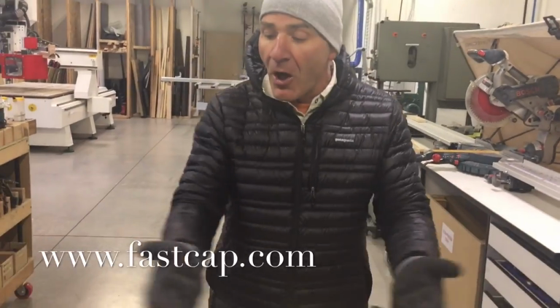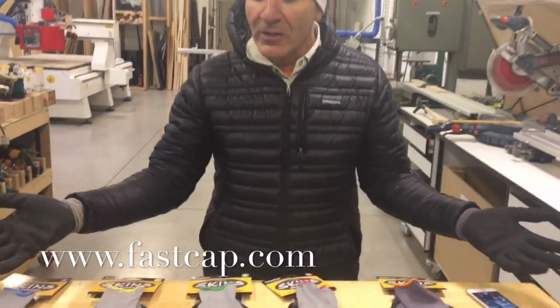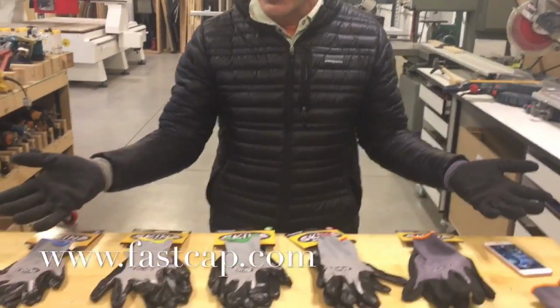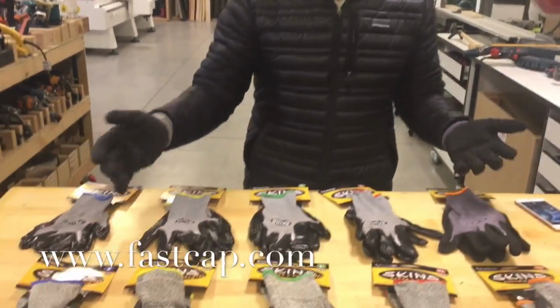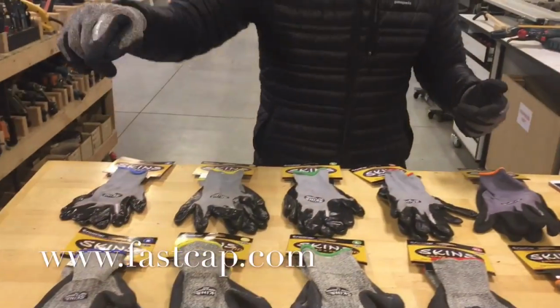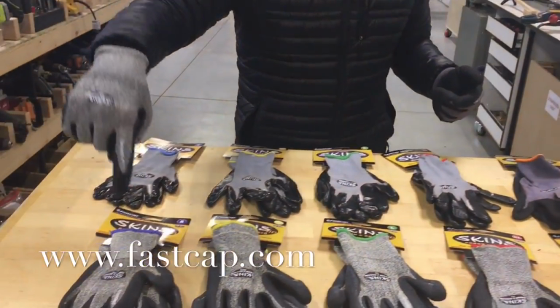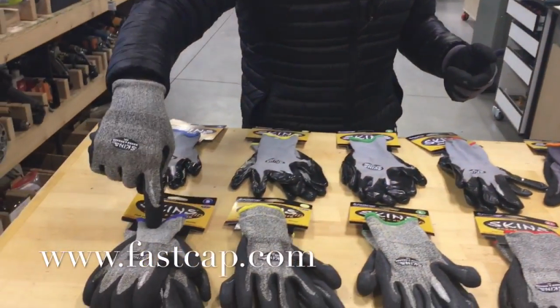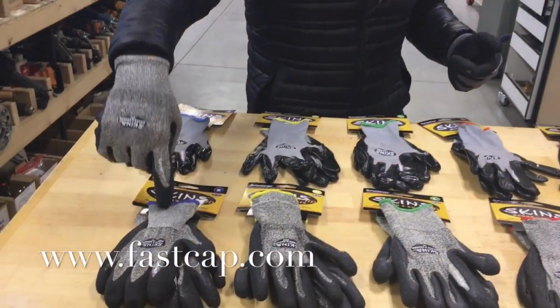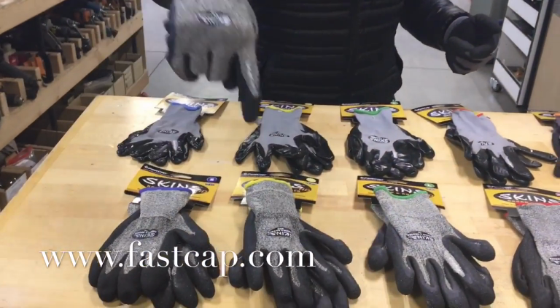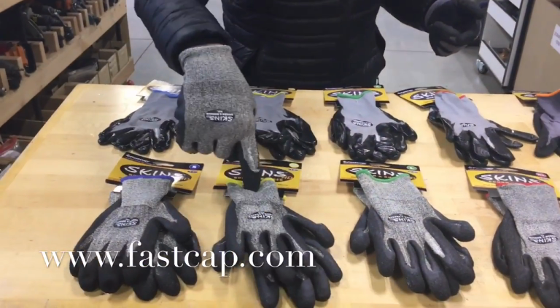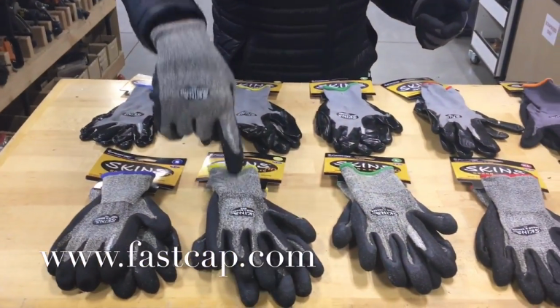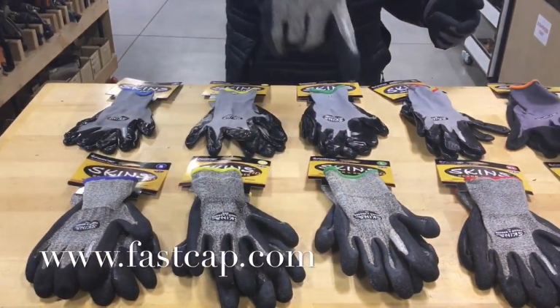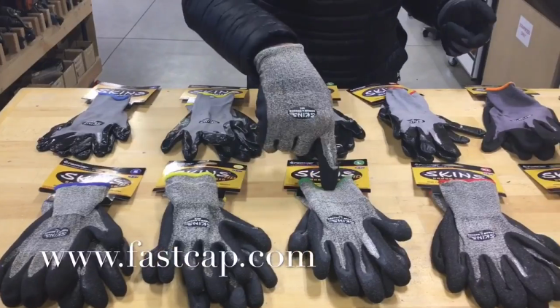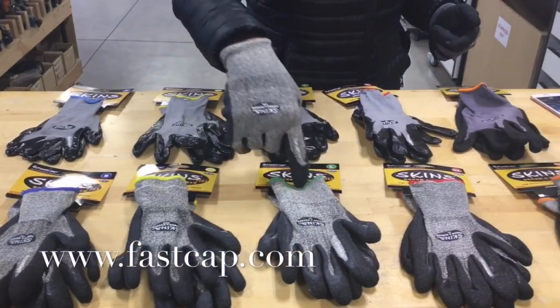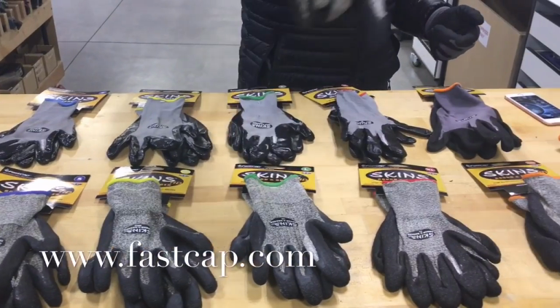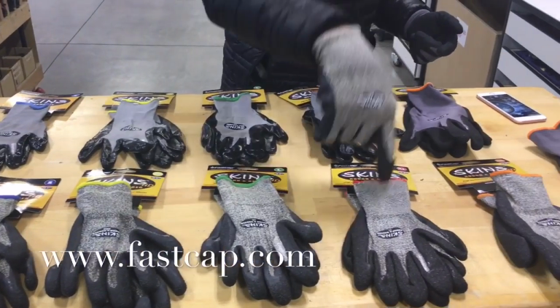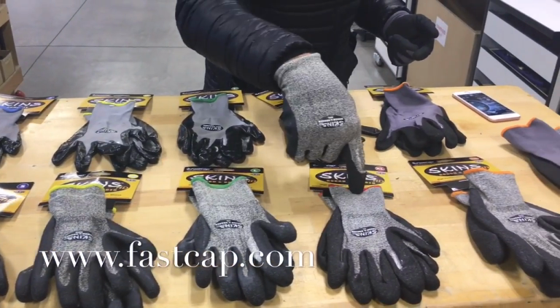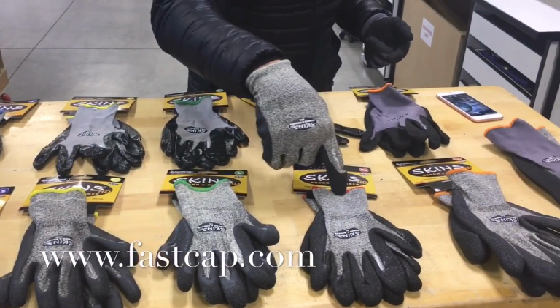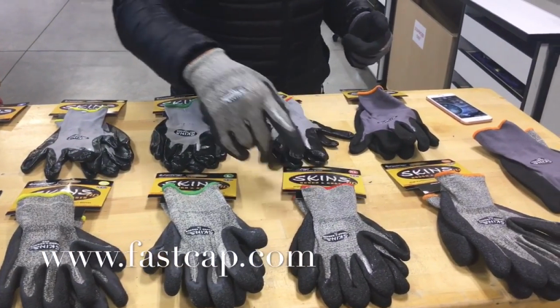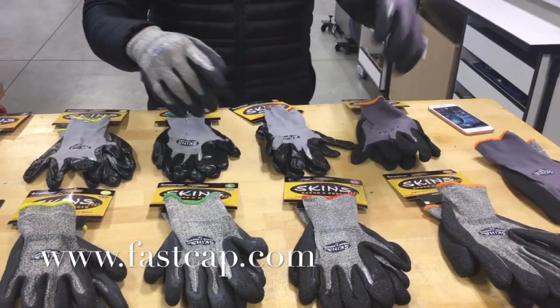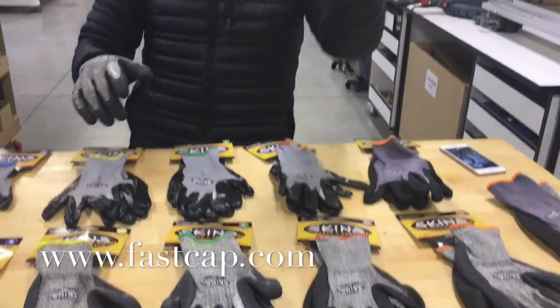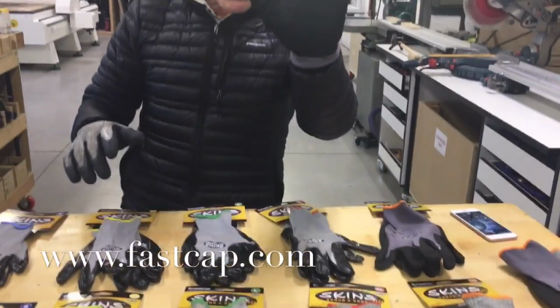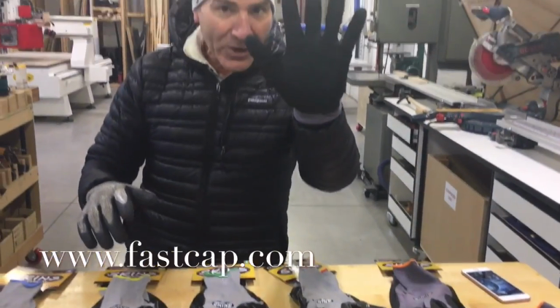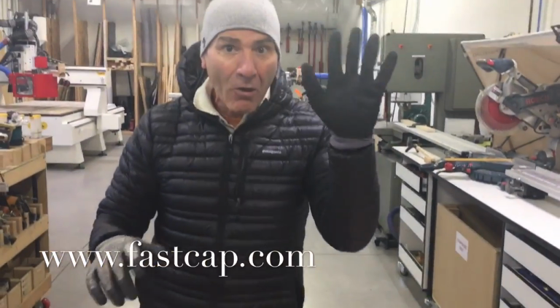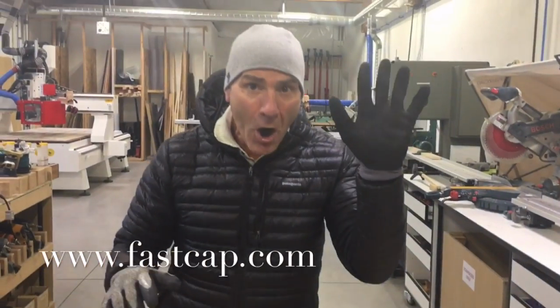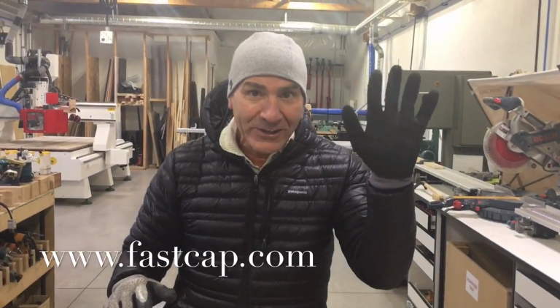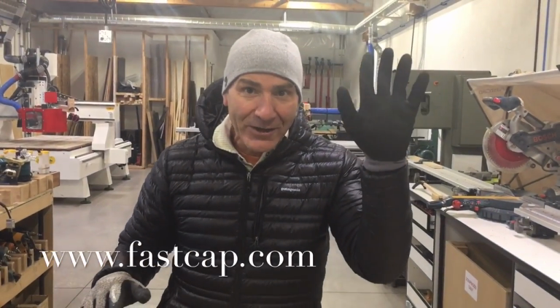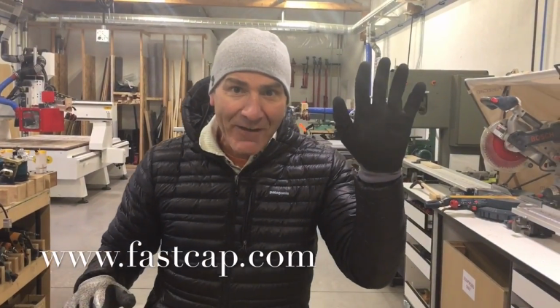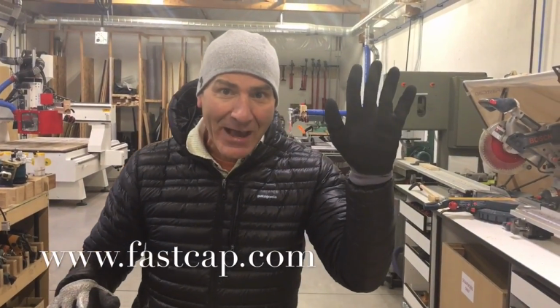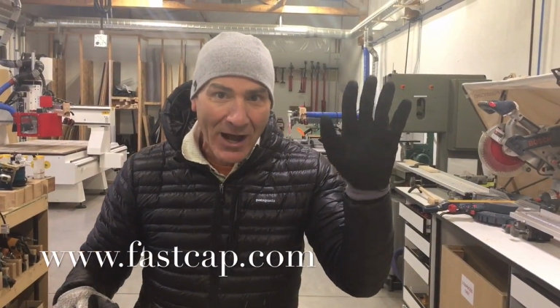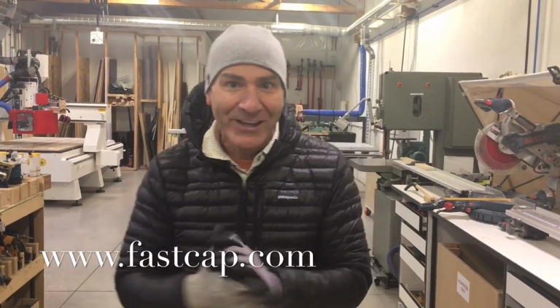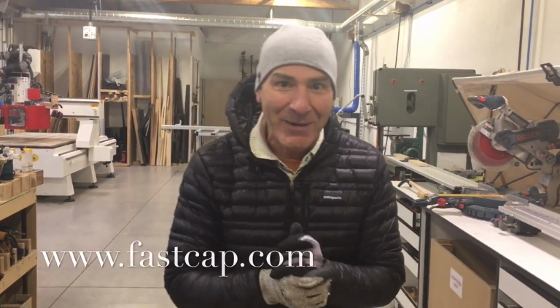All of our gloves are color-coded: small is blue, medium is yellow, green is large, XL is red, and now the Big Mitted Beast version is orange. Get yours today at FastCap.com. See you later, bye.